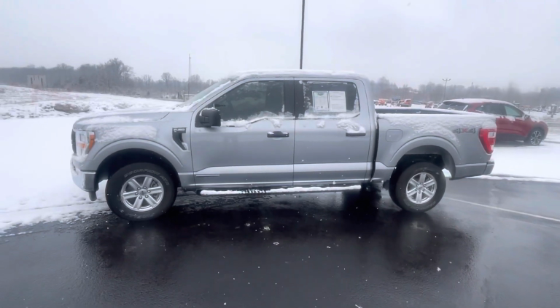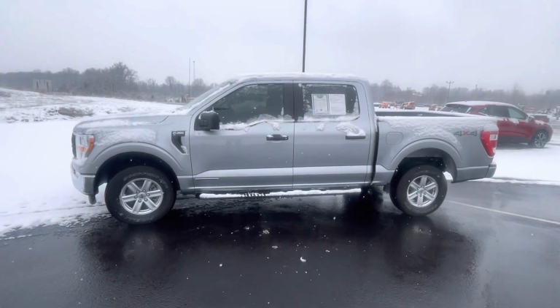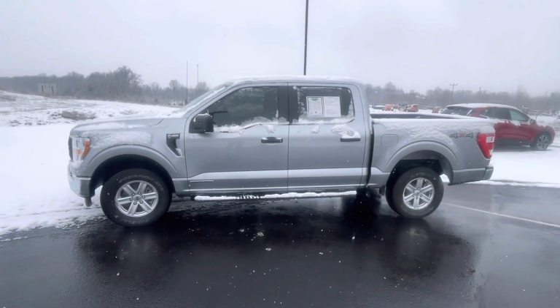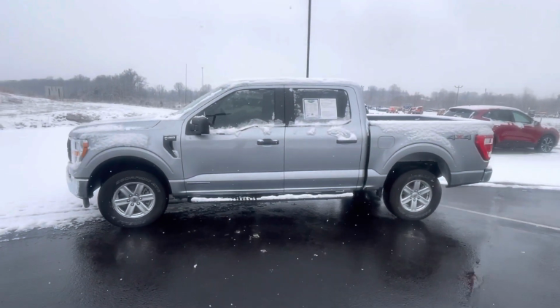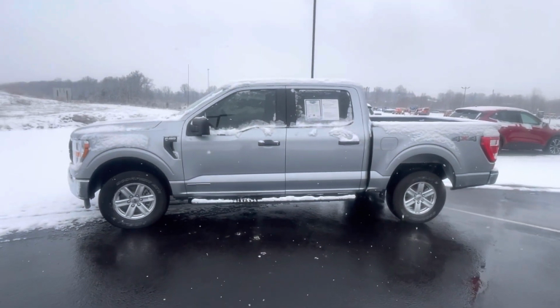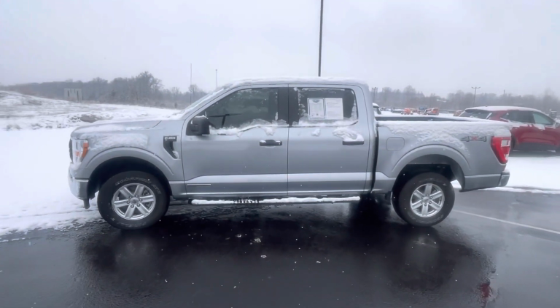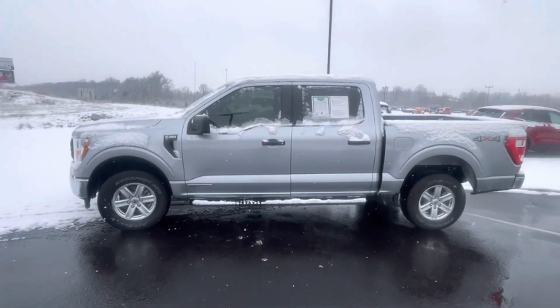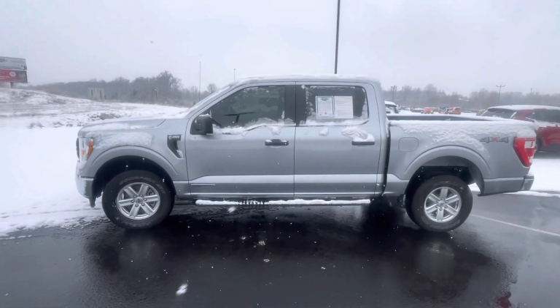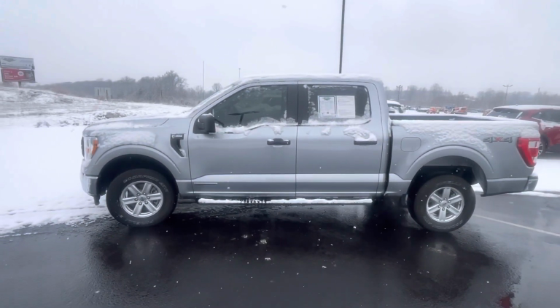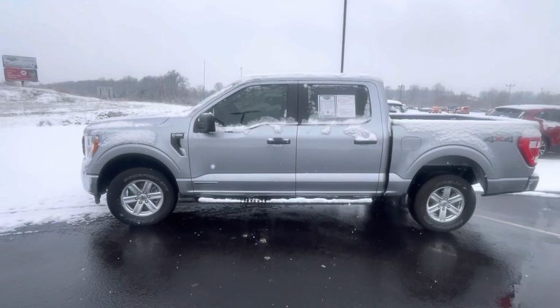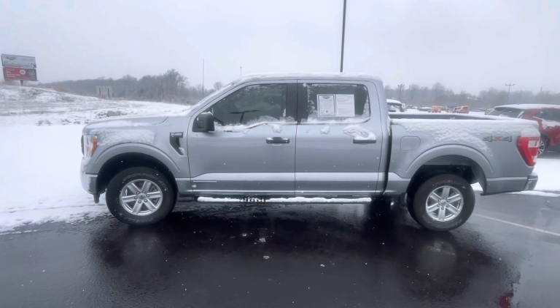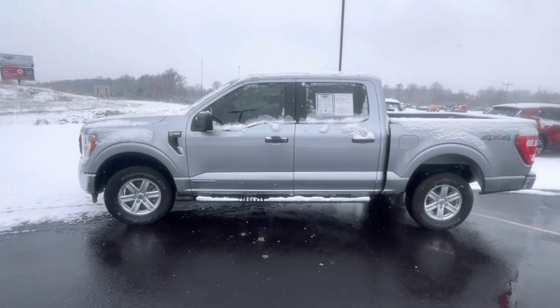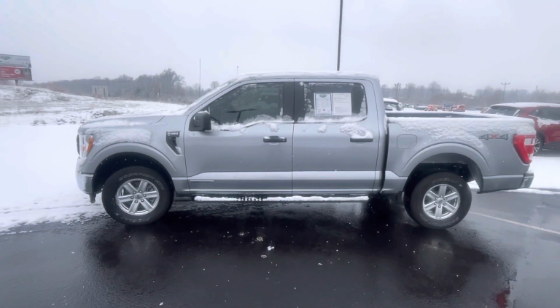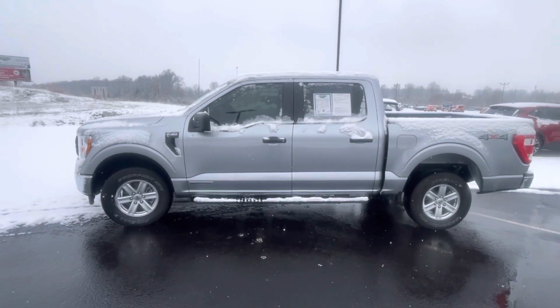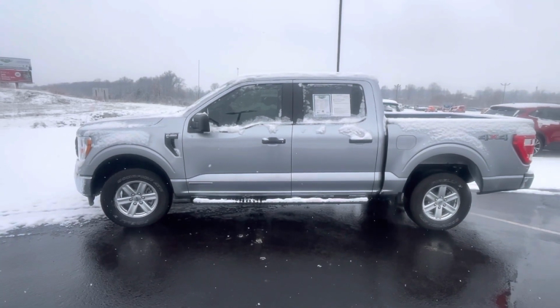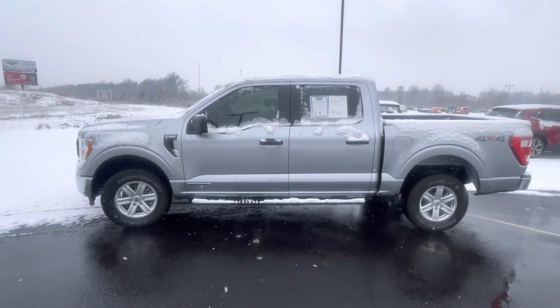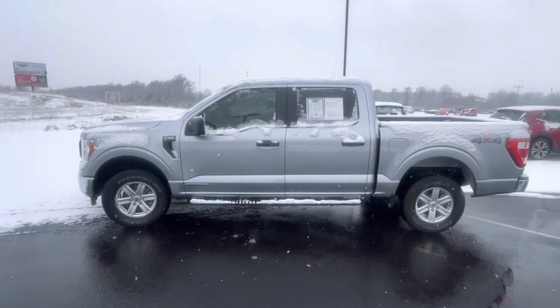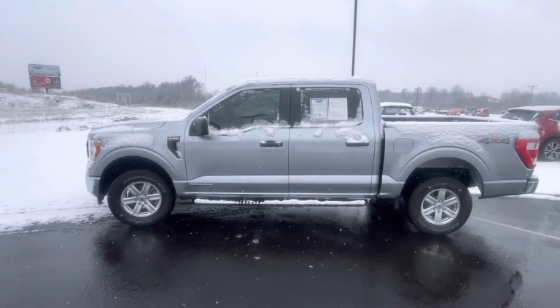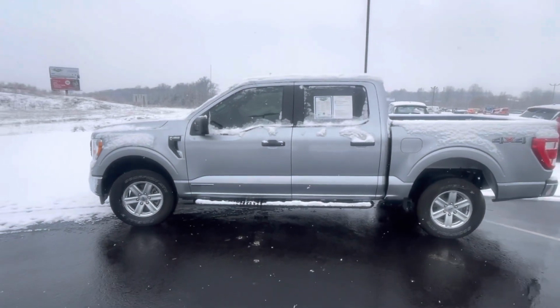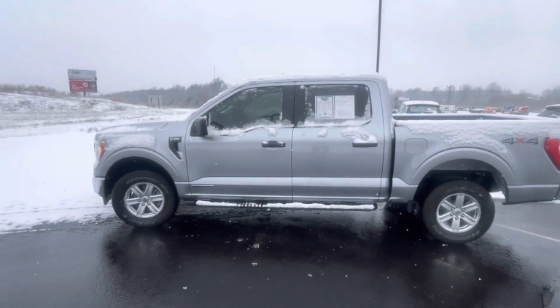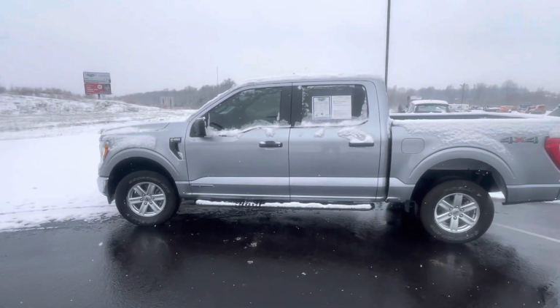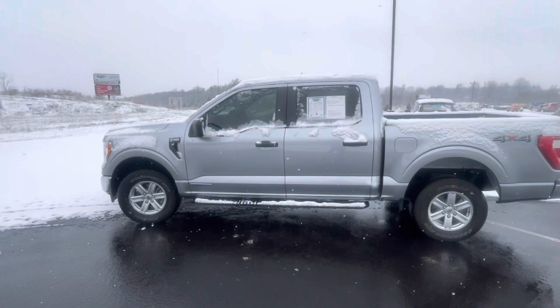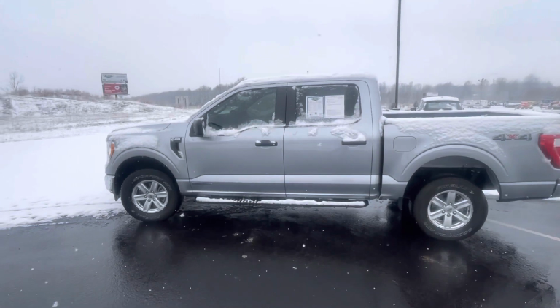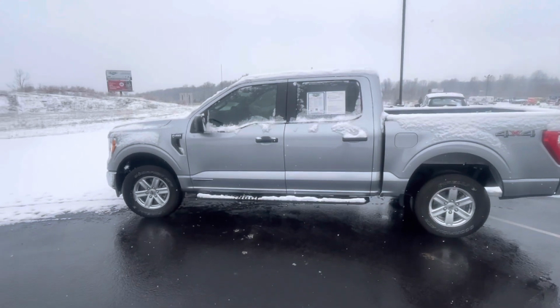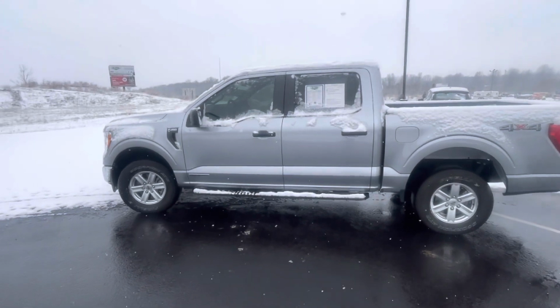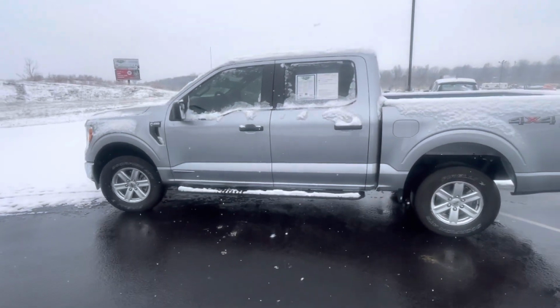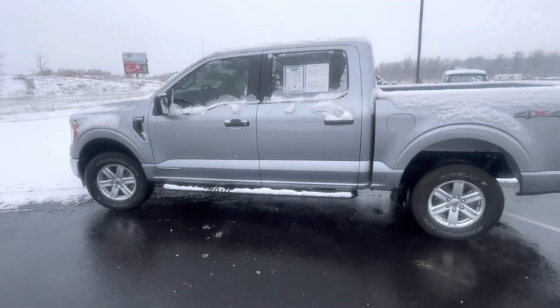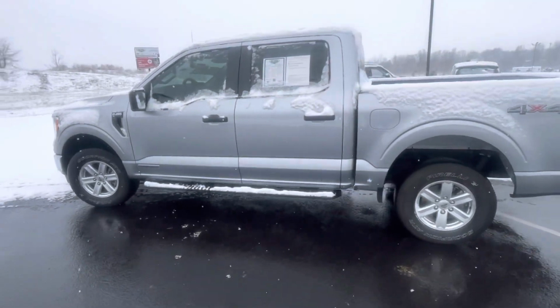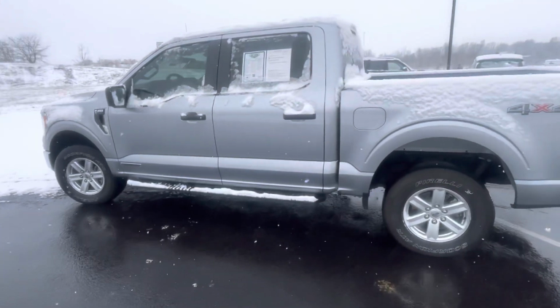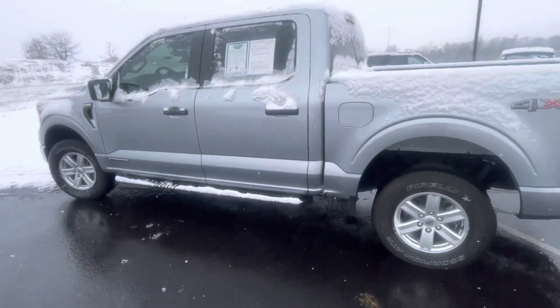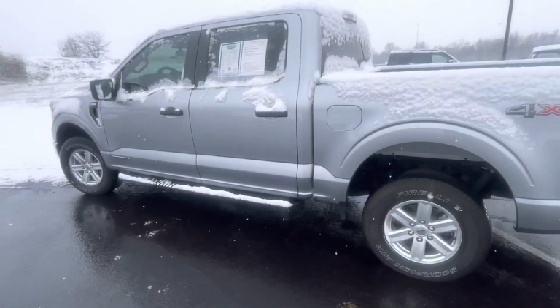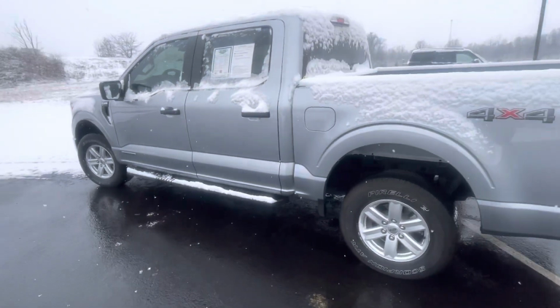Hey Jack, this is John York out here with Mountain Report, just reaching out to you because I've seen you had interest in my 2021 F-150. As you can see, it is still available and I wanted to give you a little better look at it.